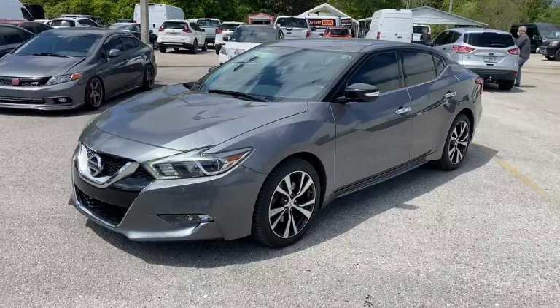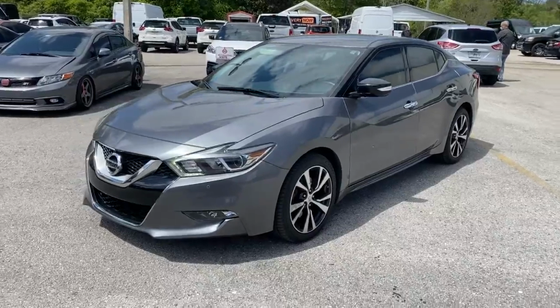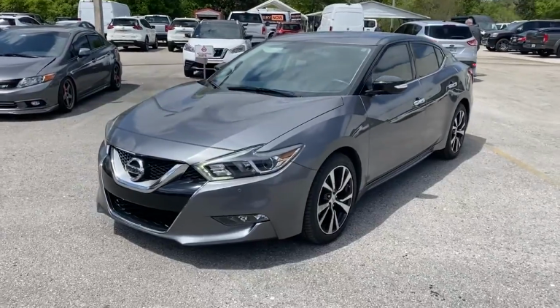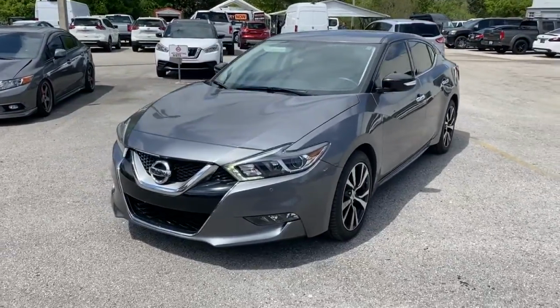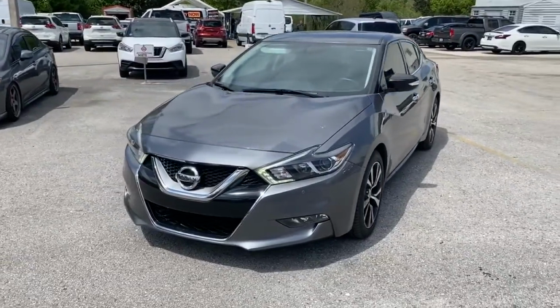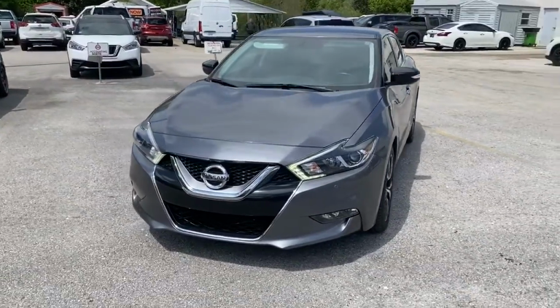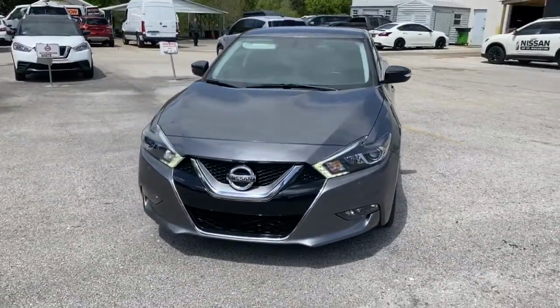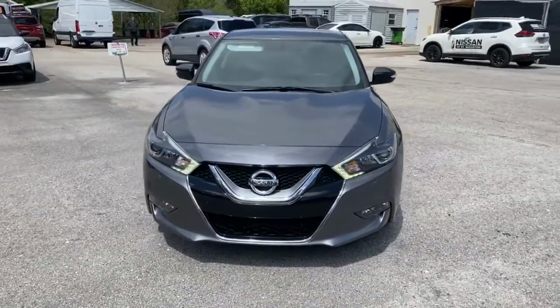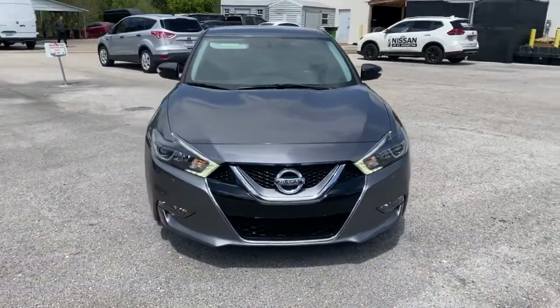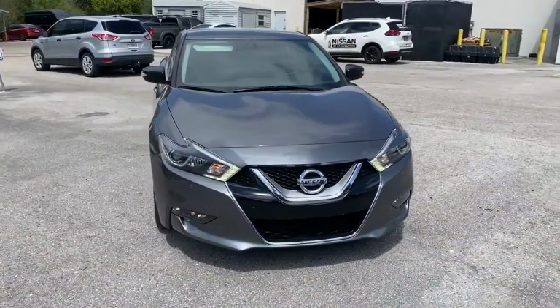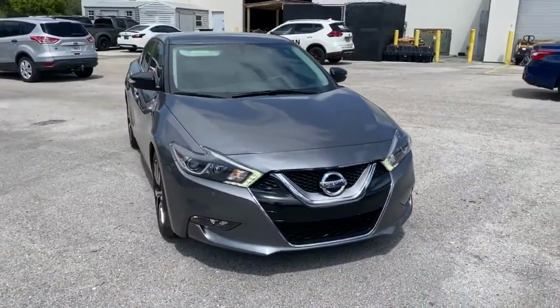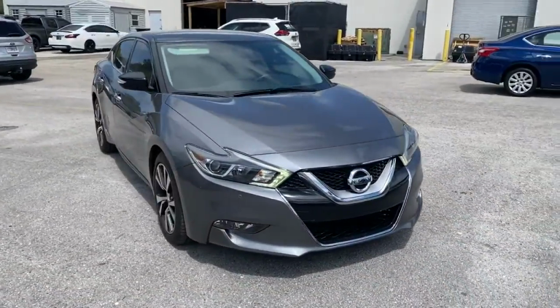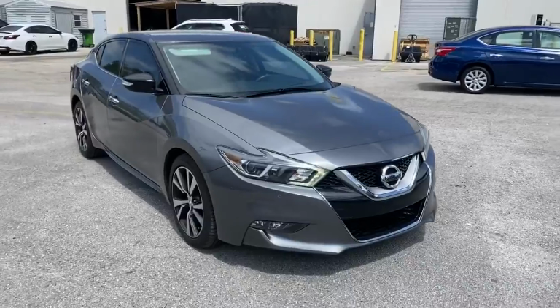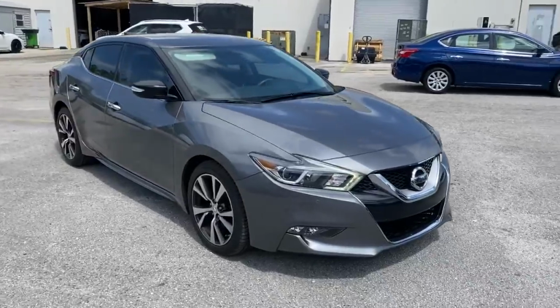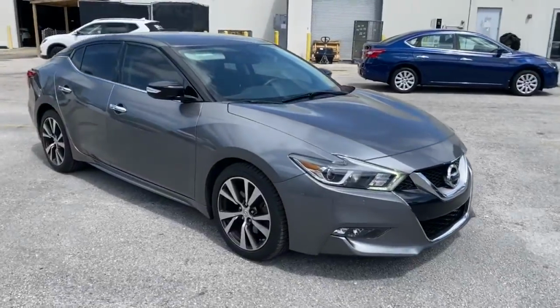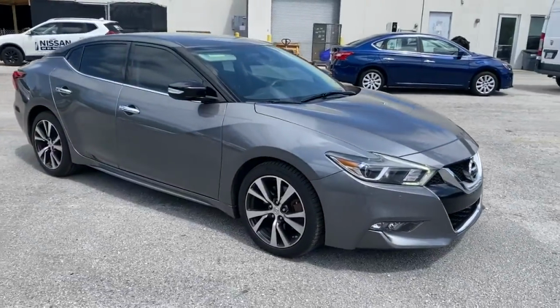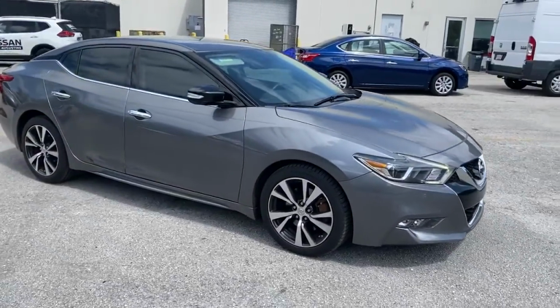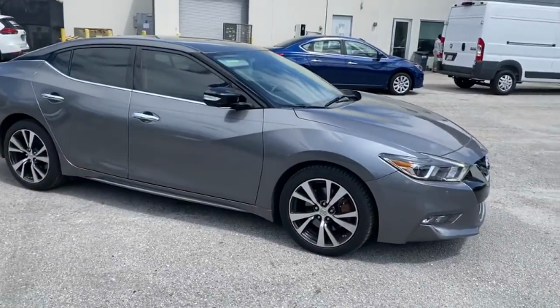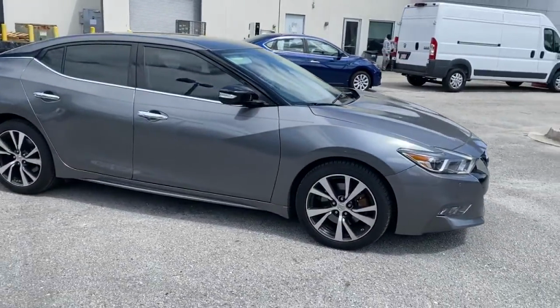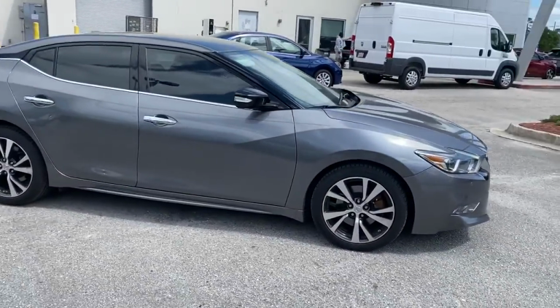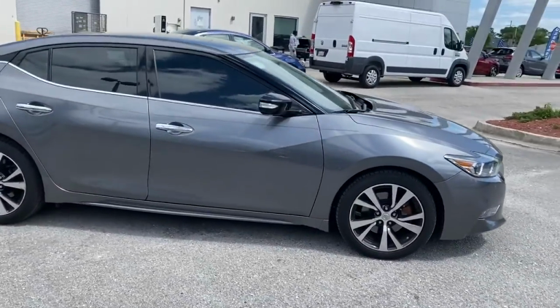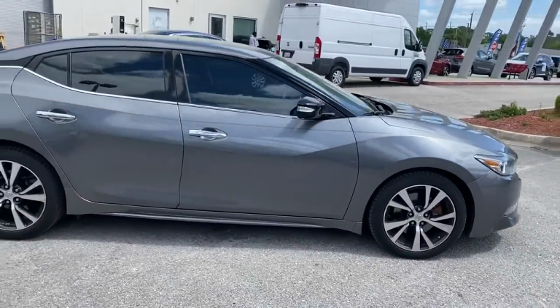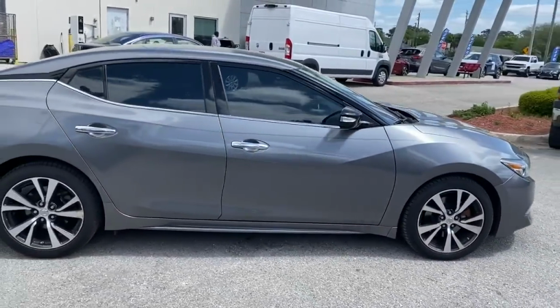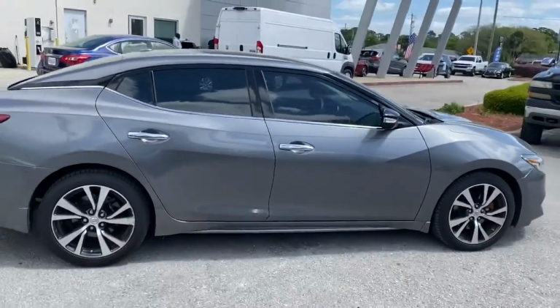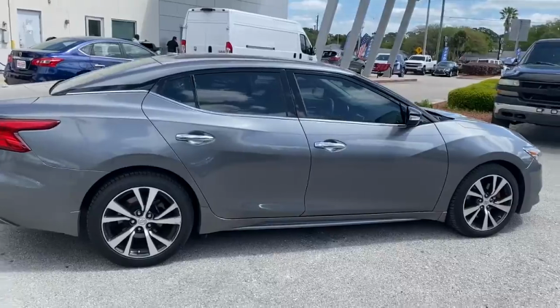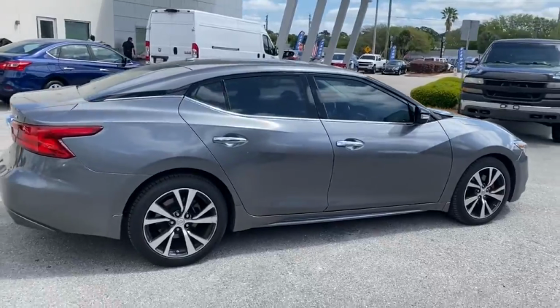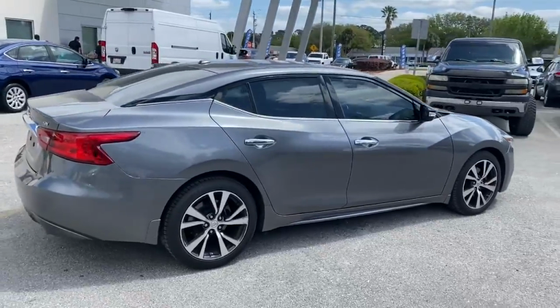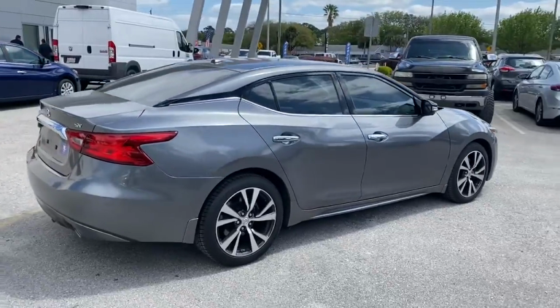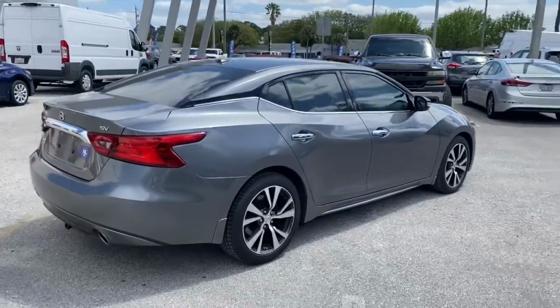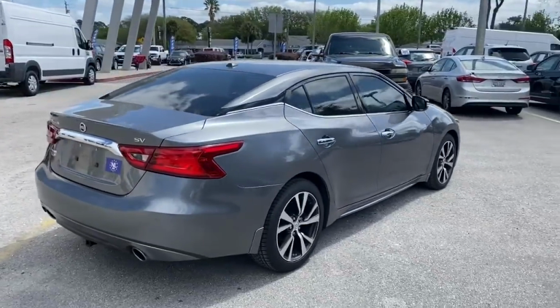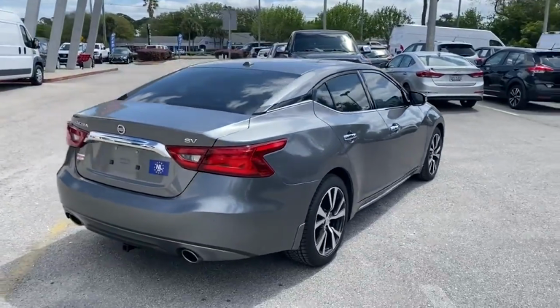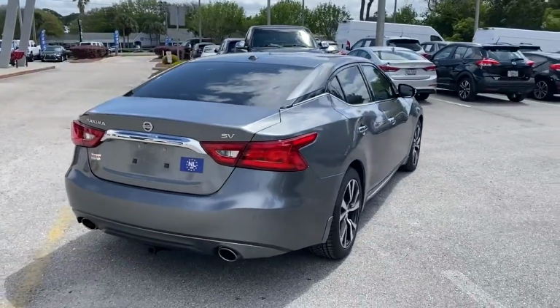Go home happy with the 2016 Nissan Maxima. With less than 50,000 miles on the odometer, this vehicle stands out from the rest. If you like the thrill of performance, you'll love this powerful Maxima.